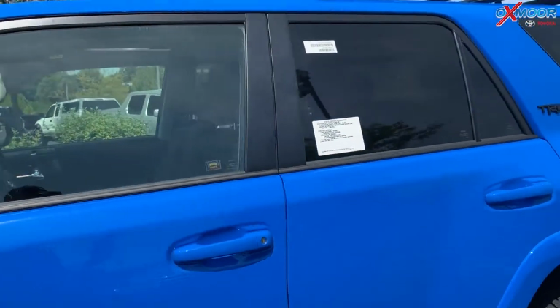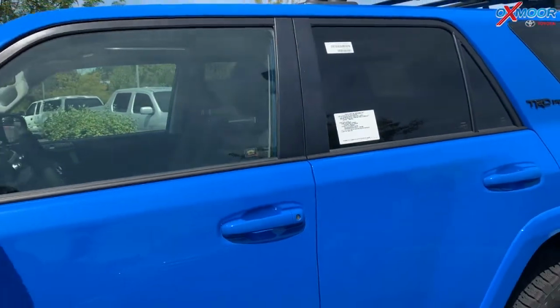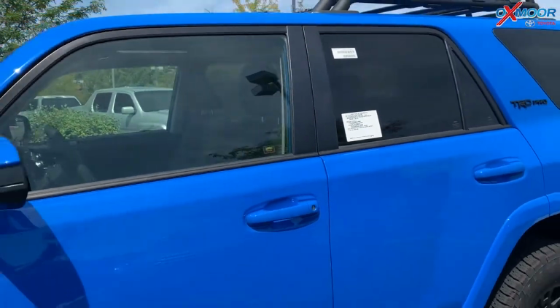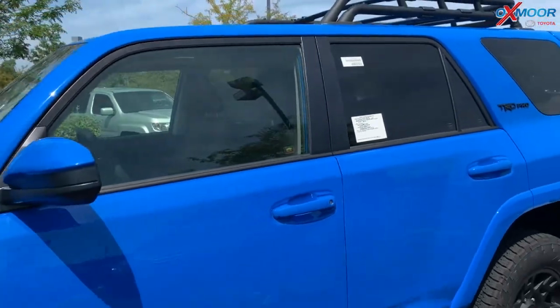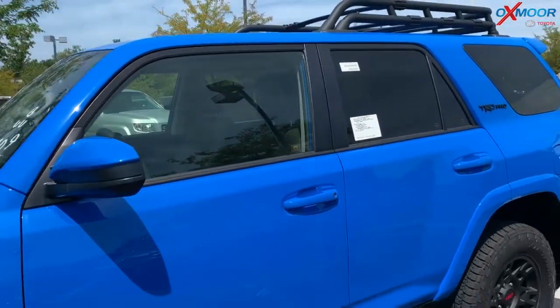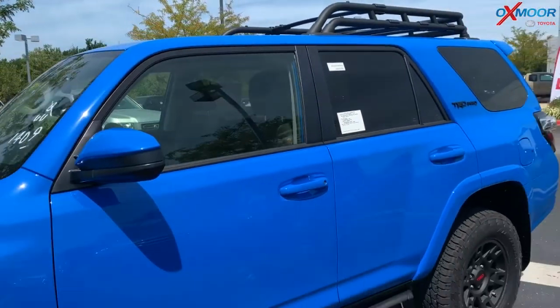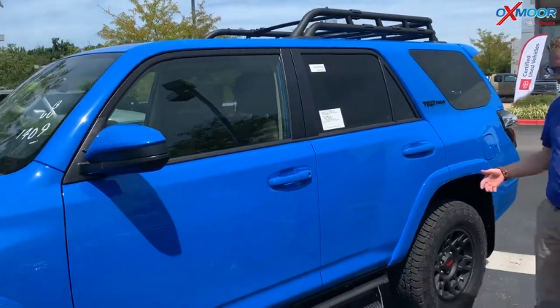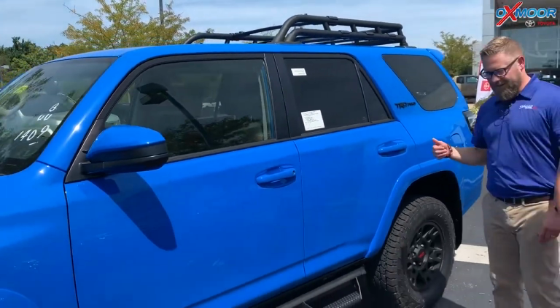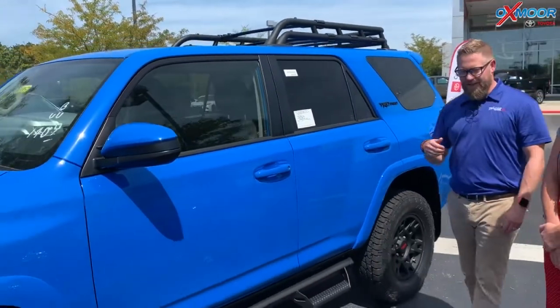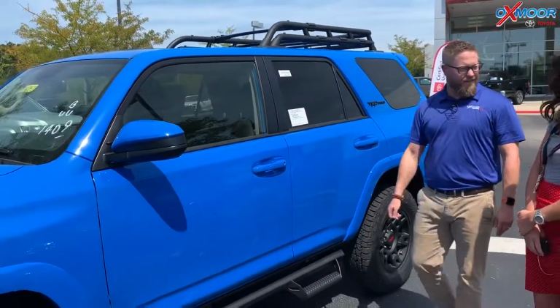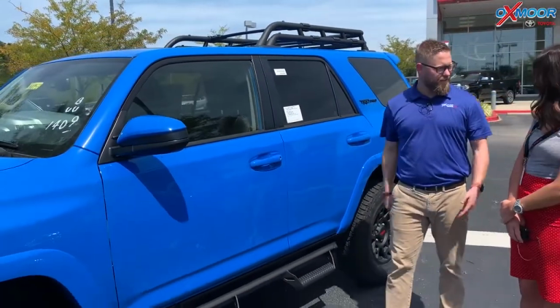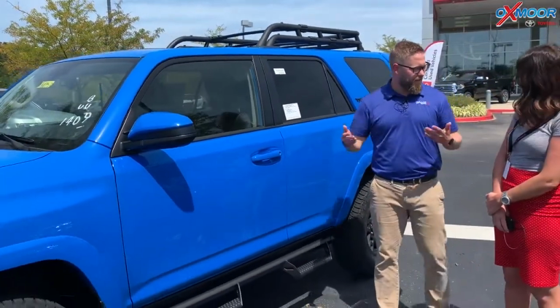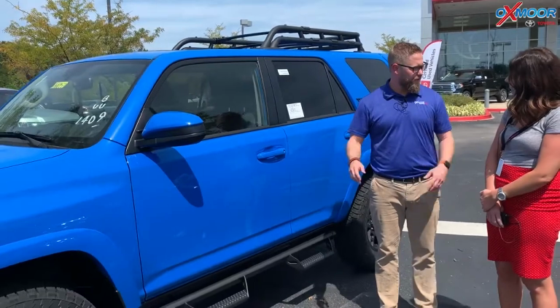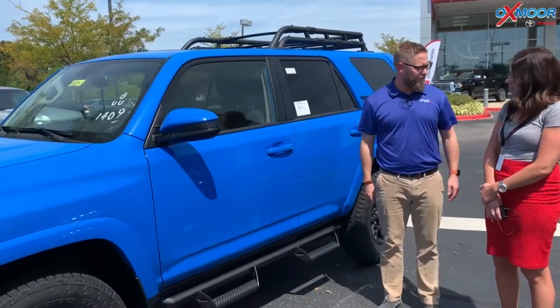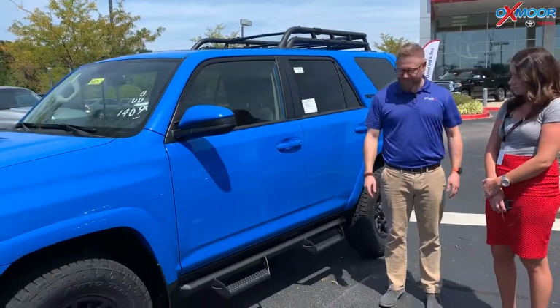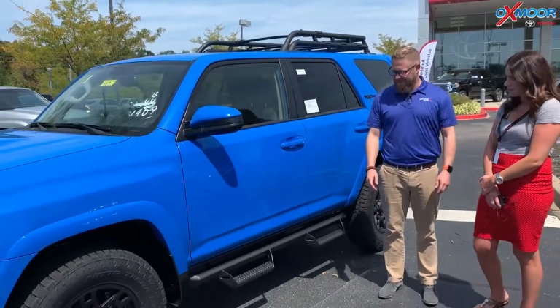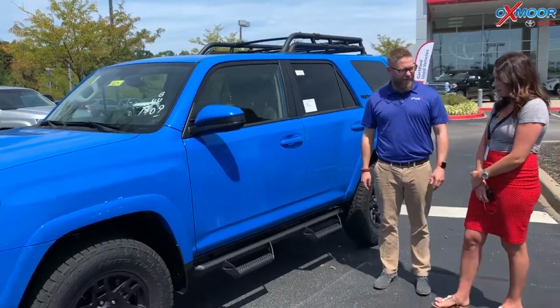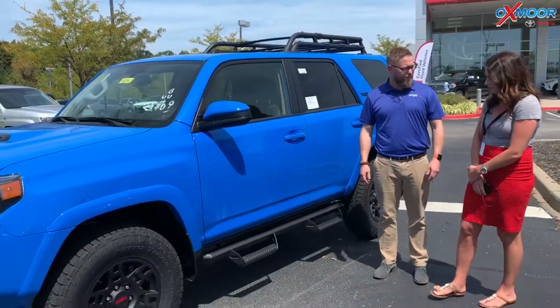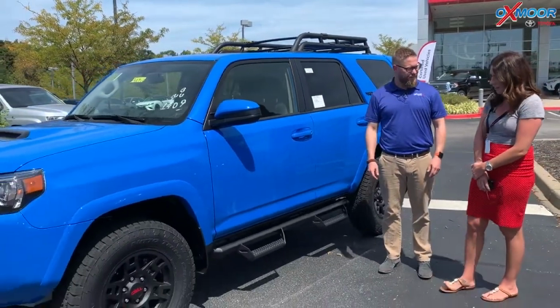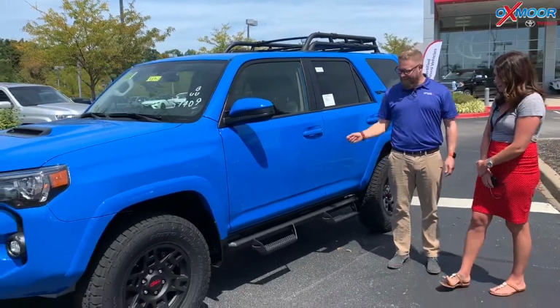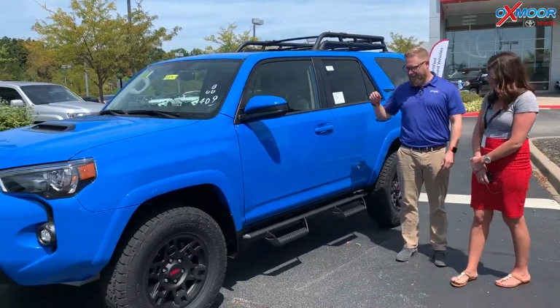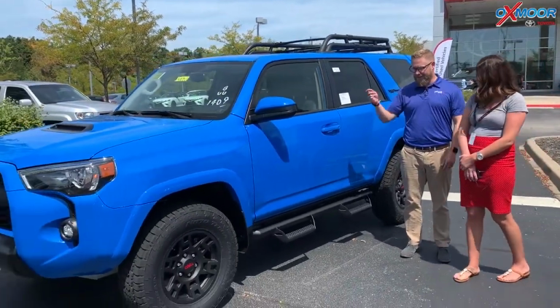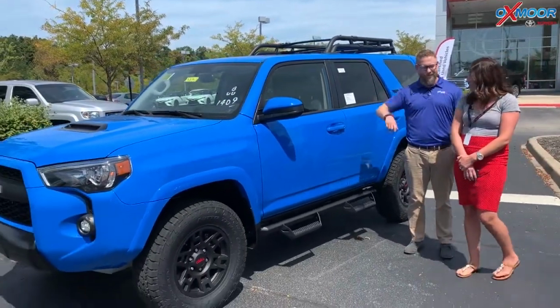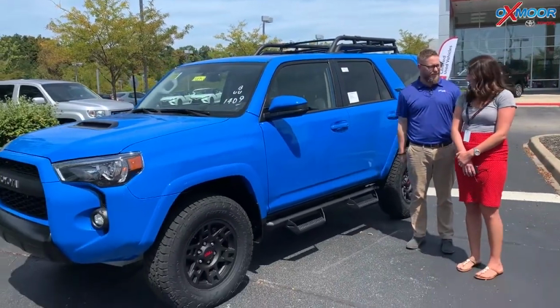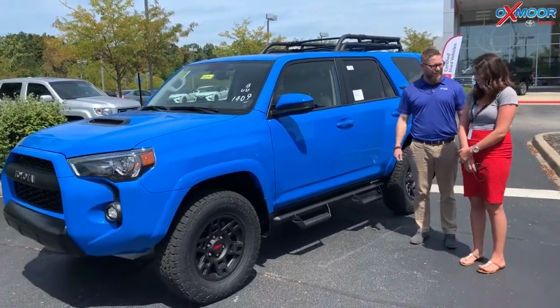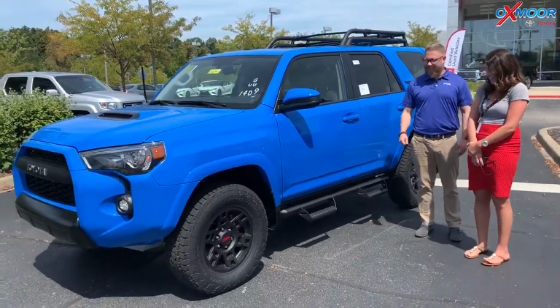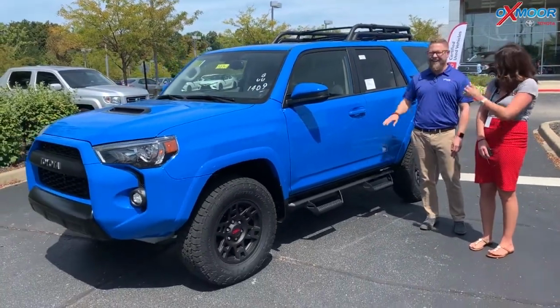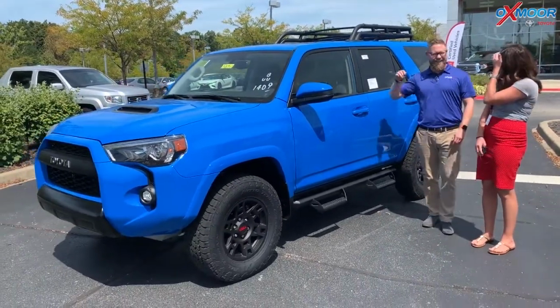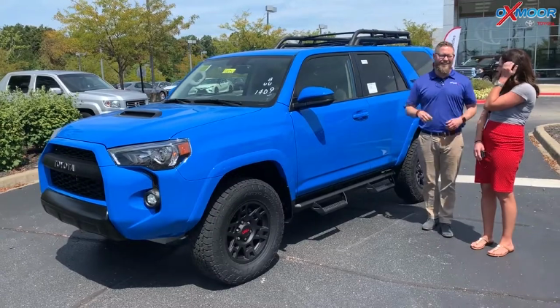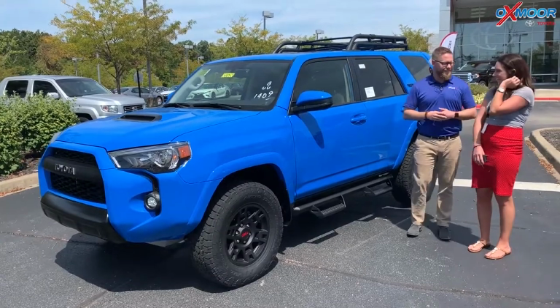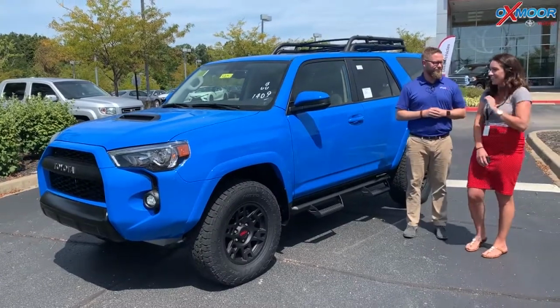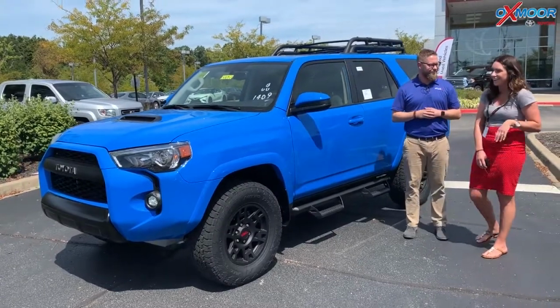It's the most off-road capable 4Runner that they make right out of the factory. You don't have to do anything to this. It's got the Fox suspension on there — it's TRD tuned. I mean, this thing's ready to go. You take it out of the box, you drive it off road. You try to get it stuck — I dare you to get it stuck.